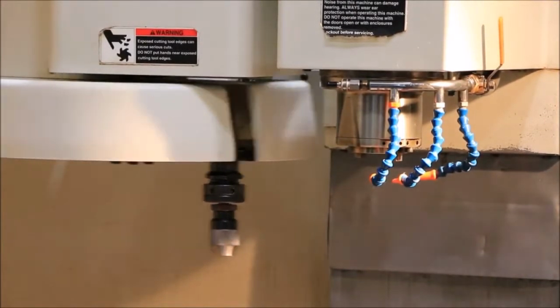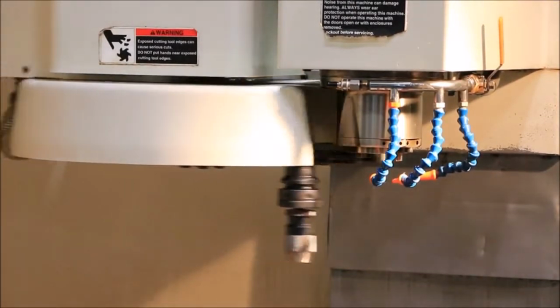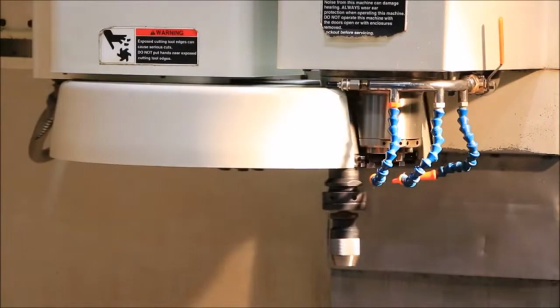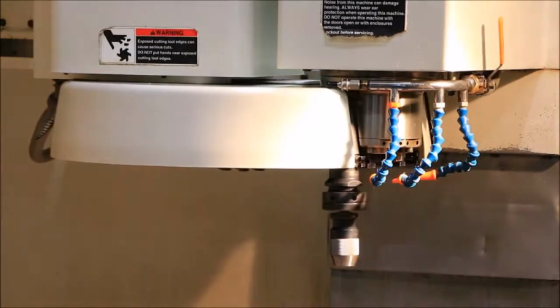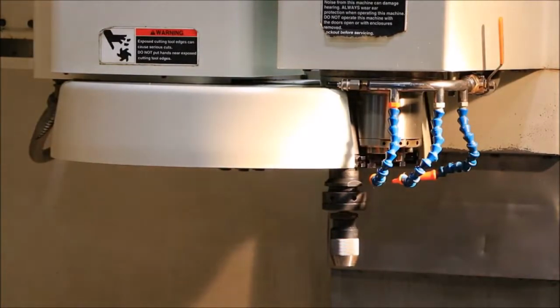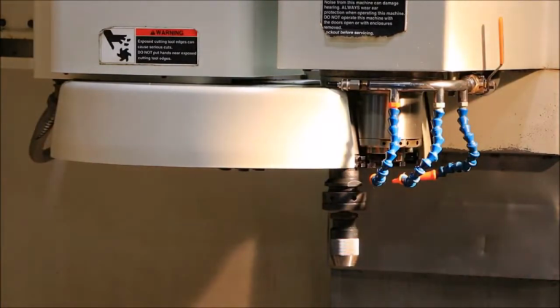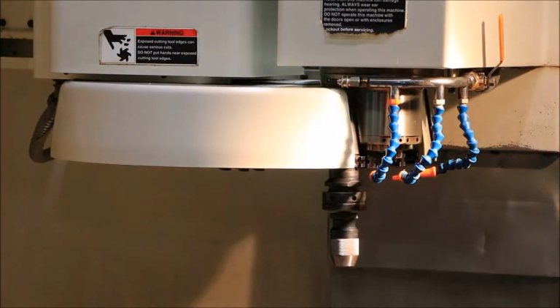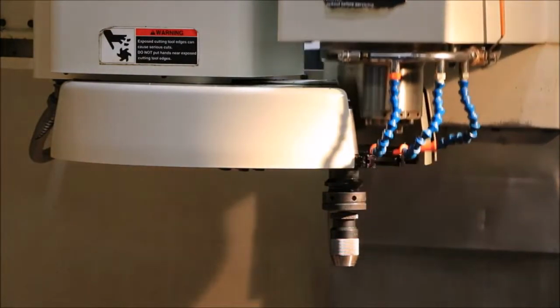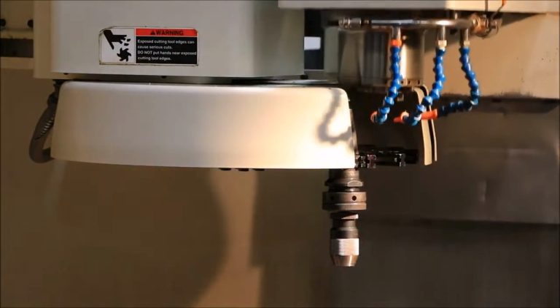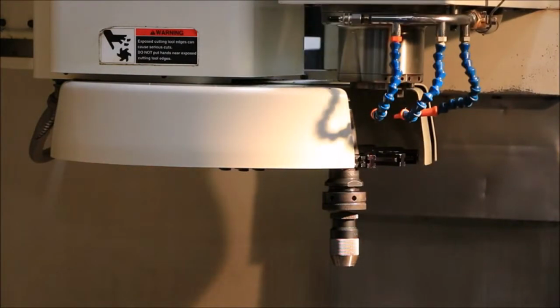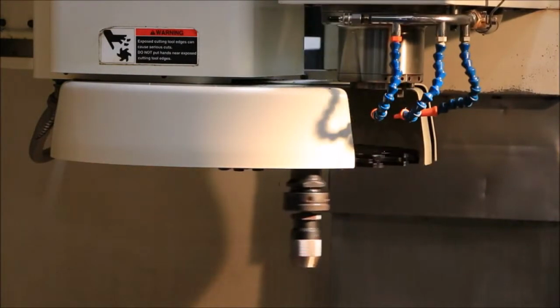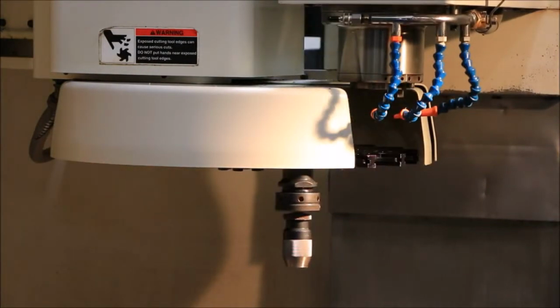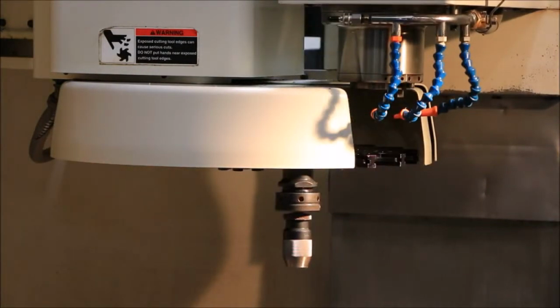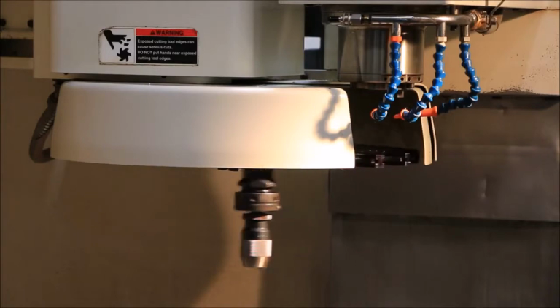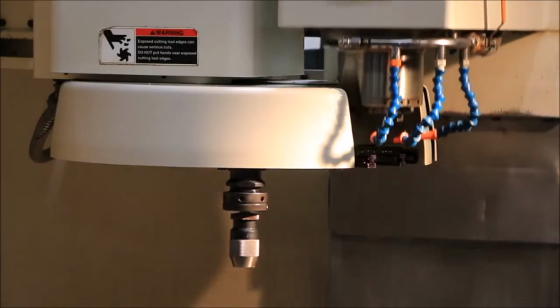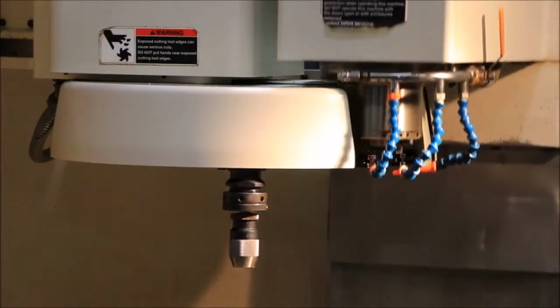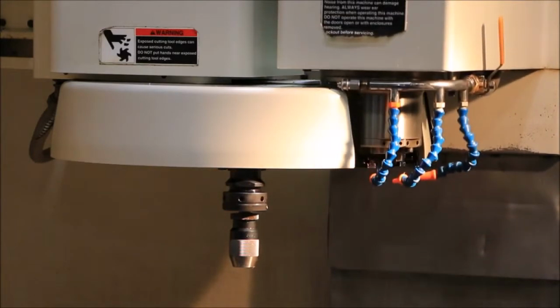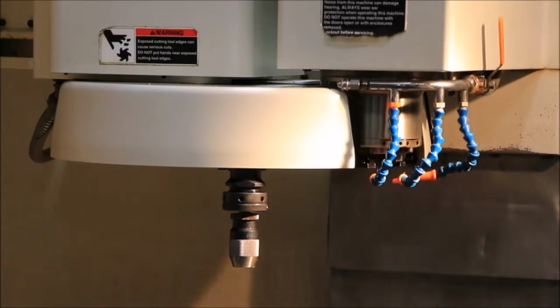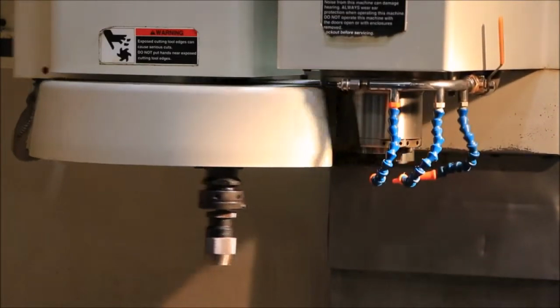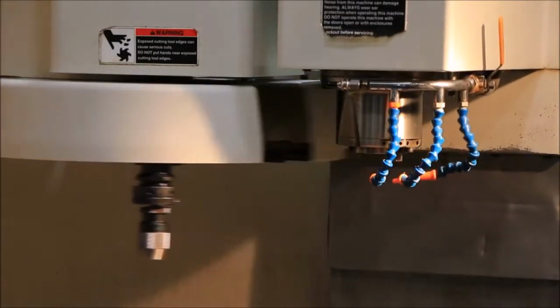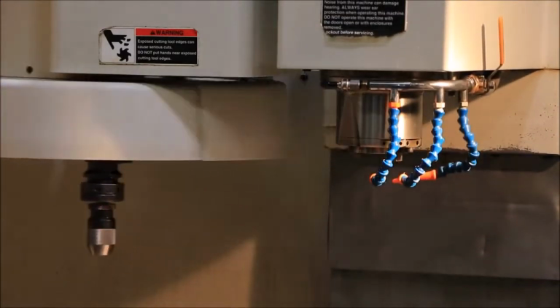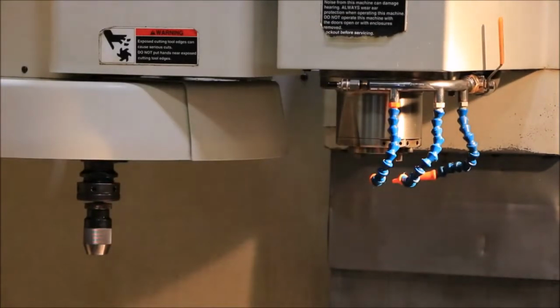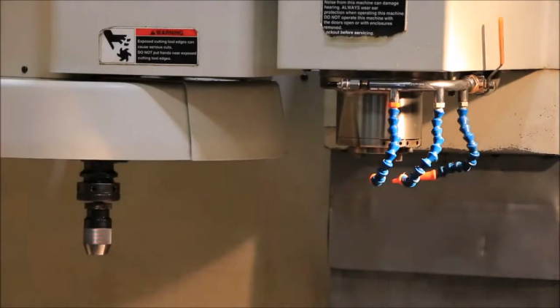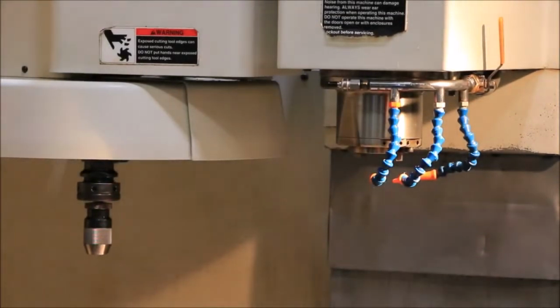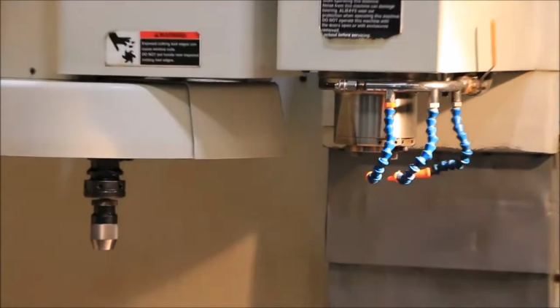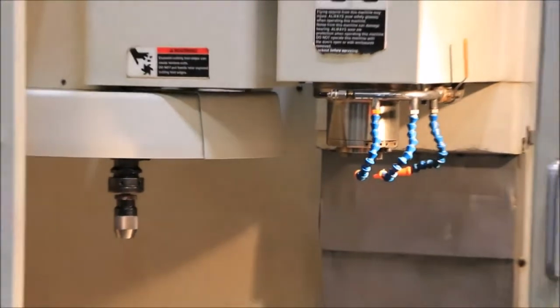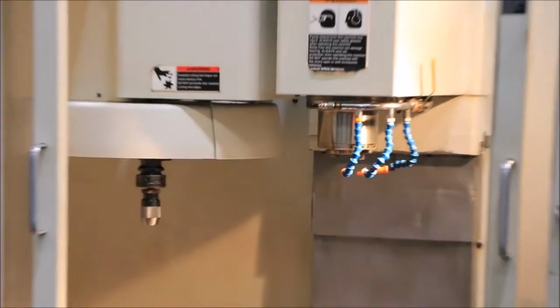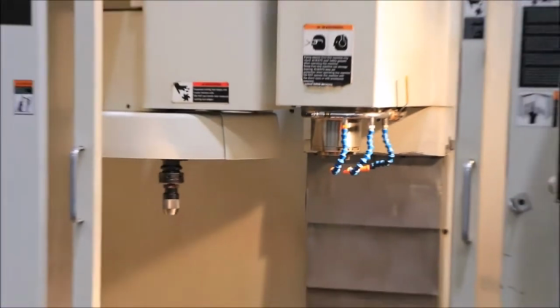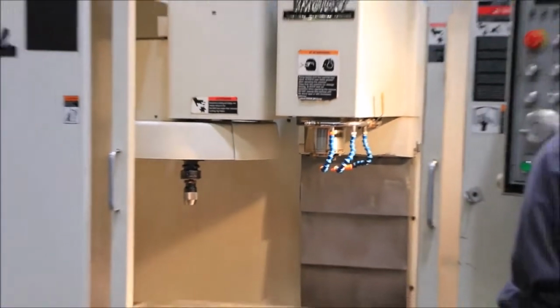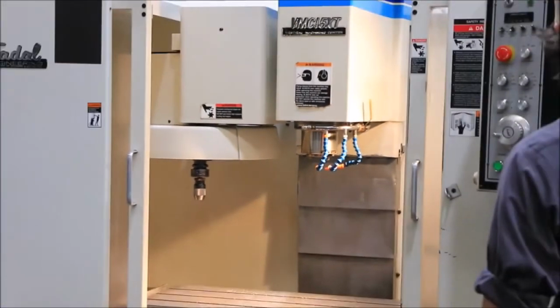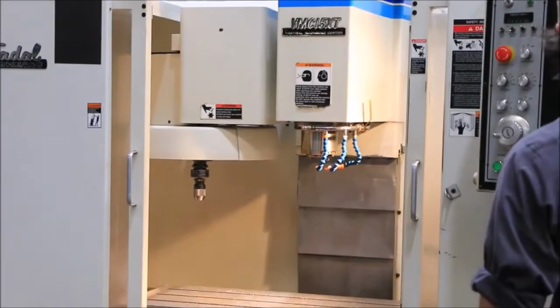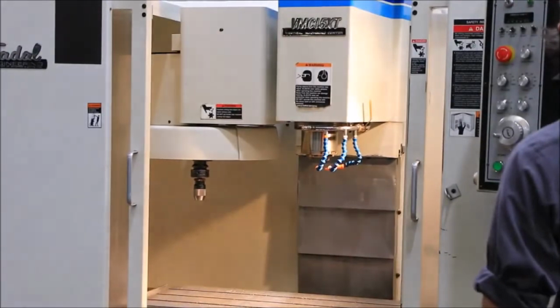The machine also has a 38 by 16-inch table with 30 inches of X travel, 16 inches of Y, and 20 inches of Z.